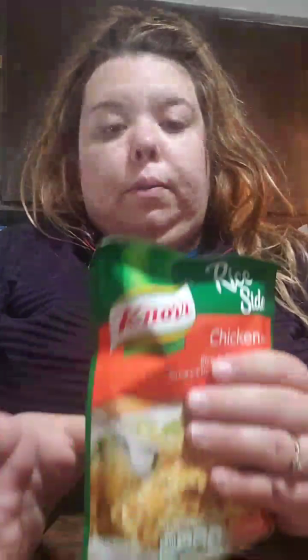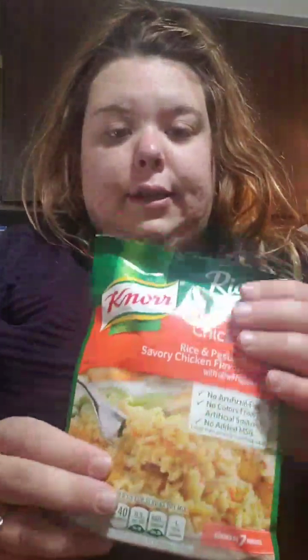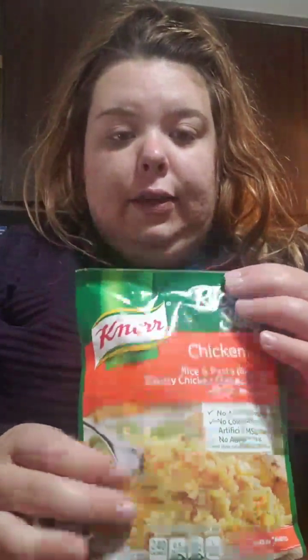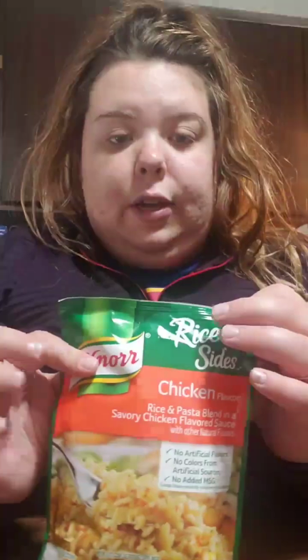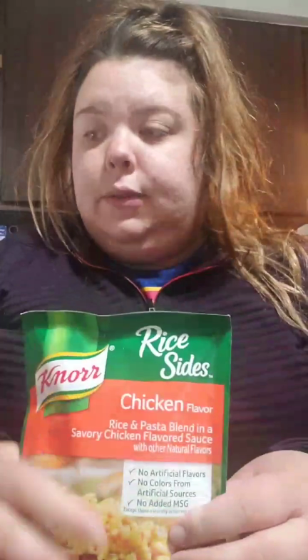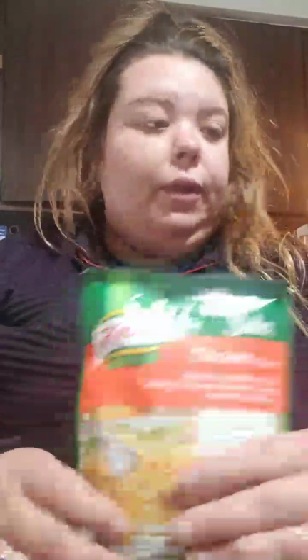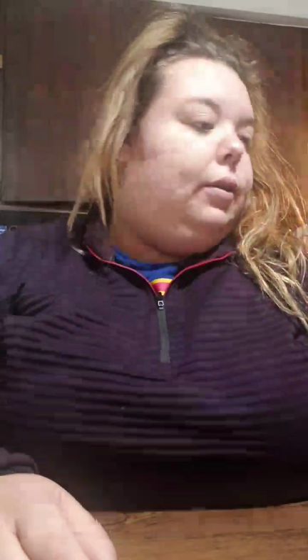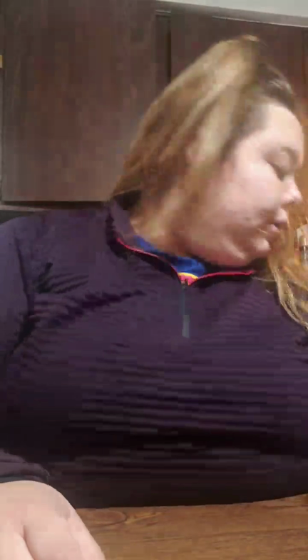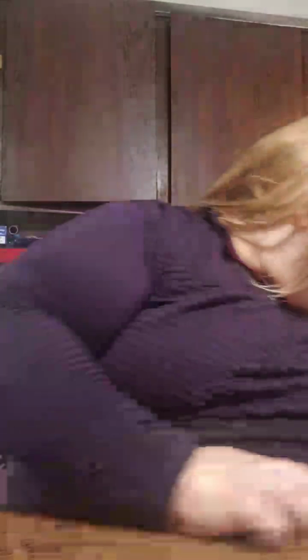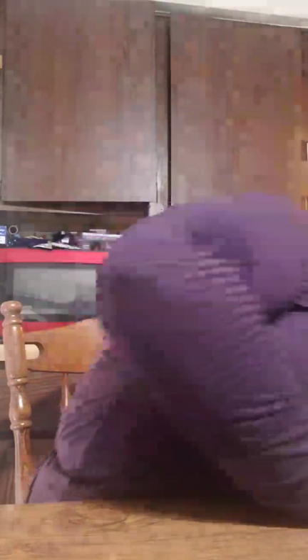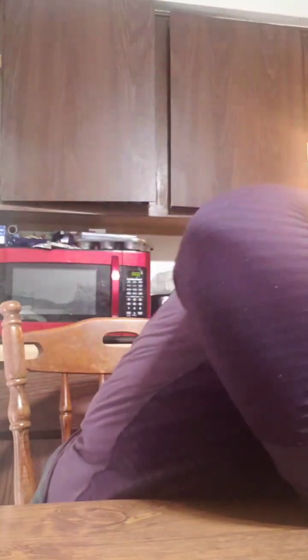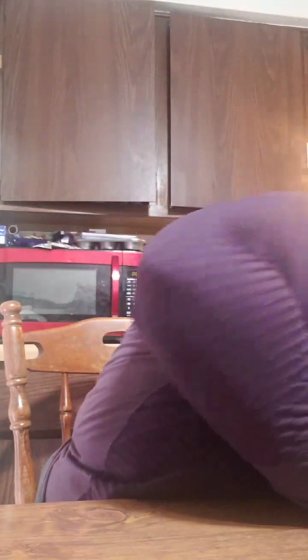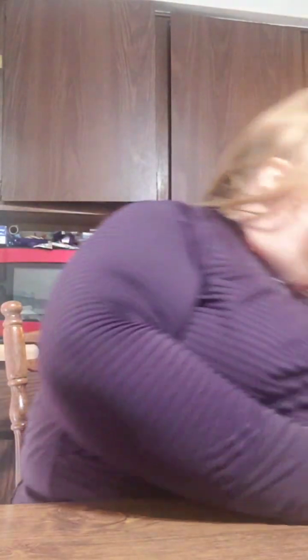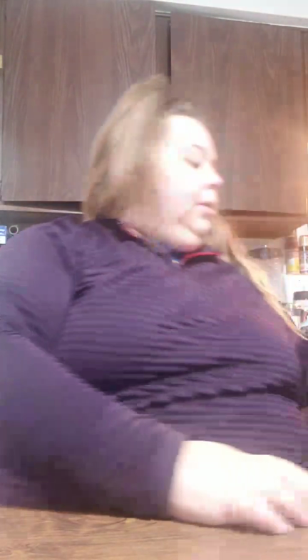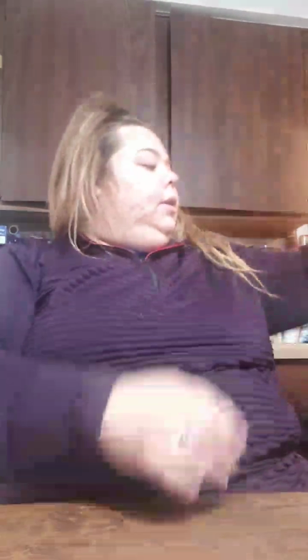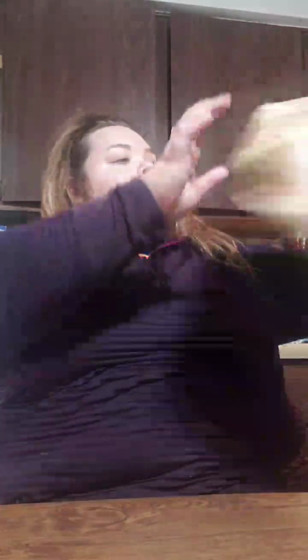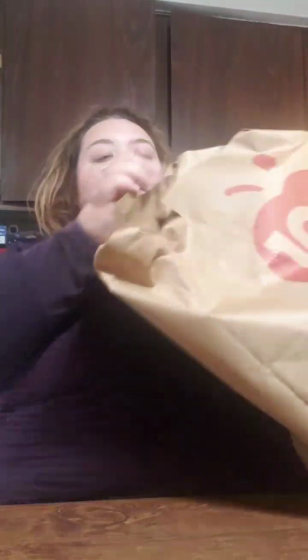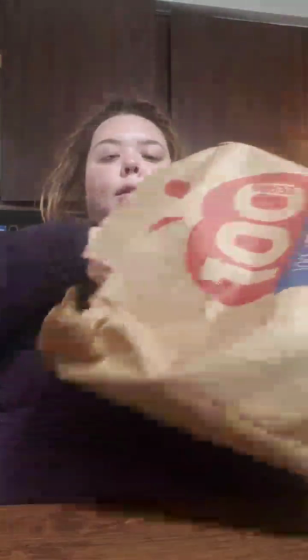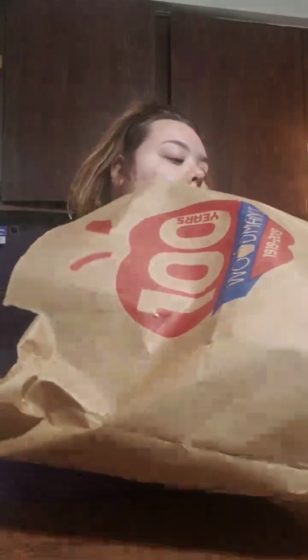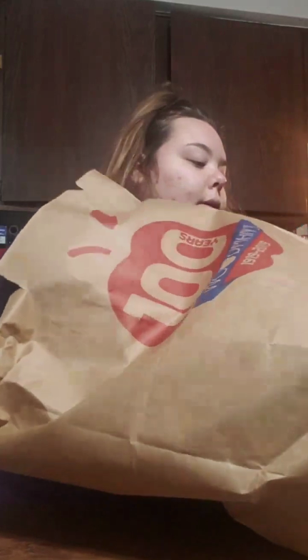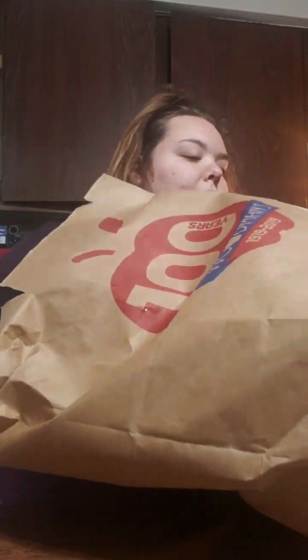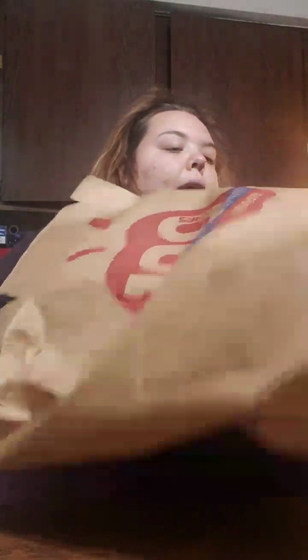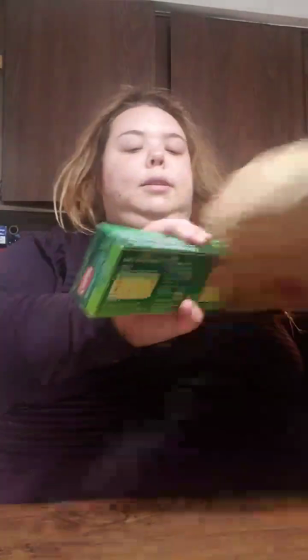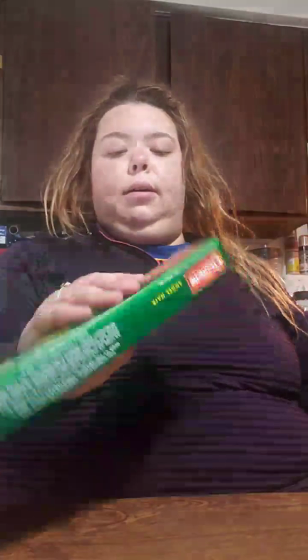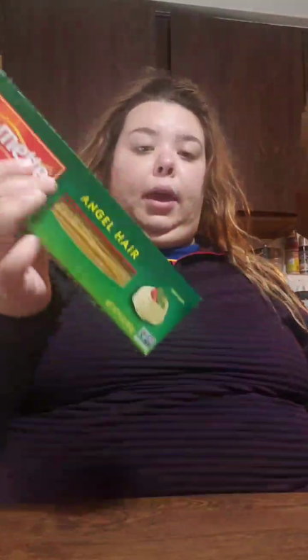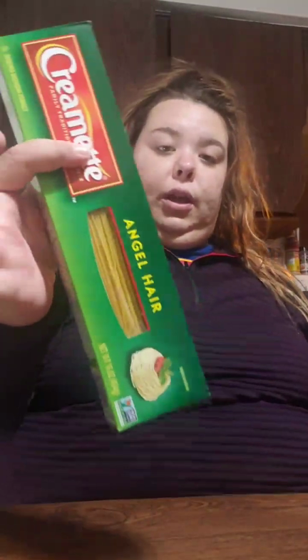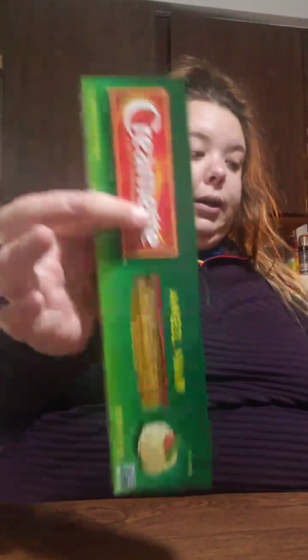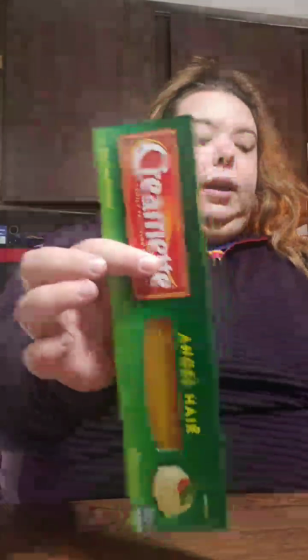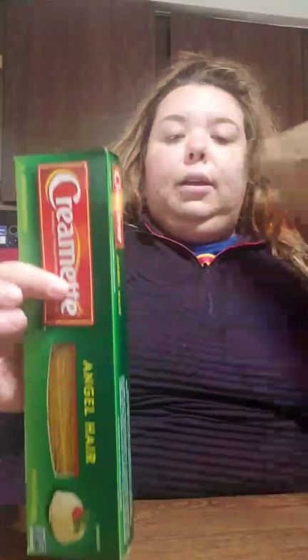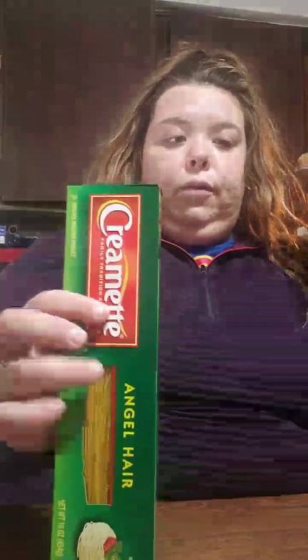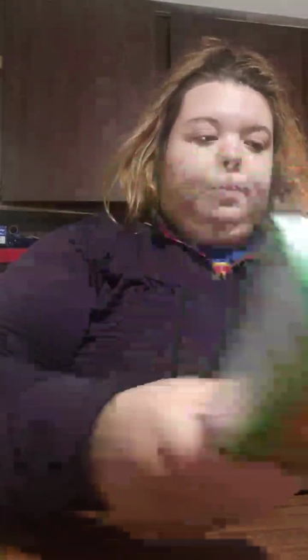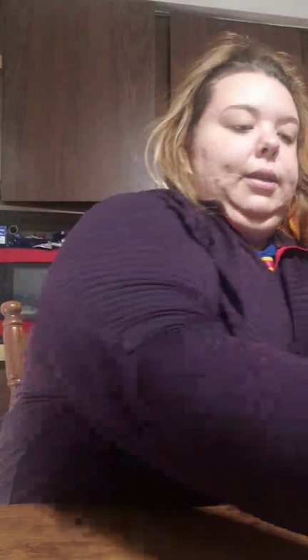I got Knorr Pasta Side, the chicken rice flavor, and some Angel Hair Pasta for spaghetti.